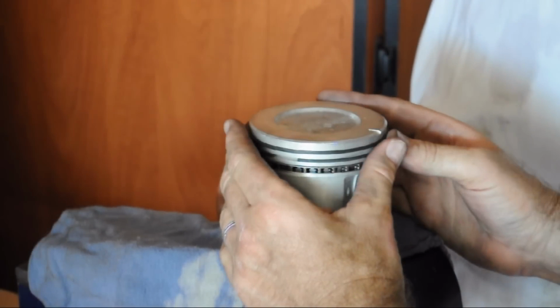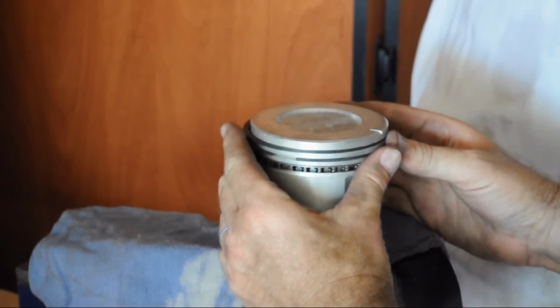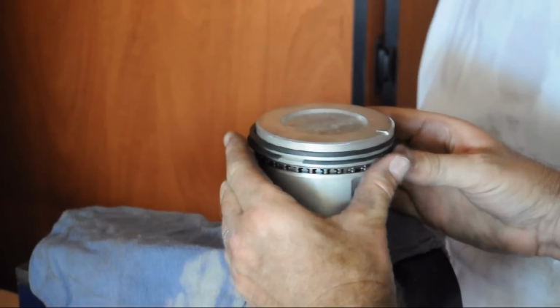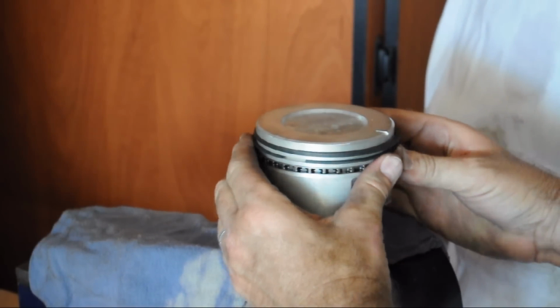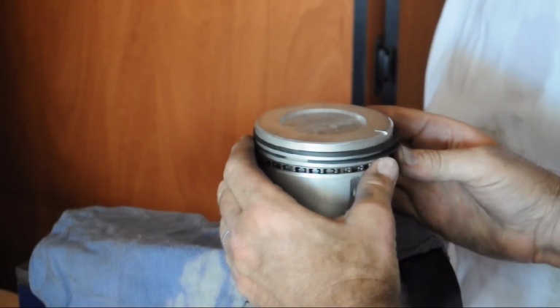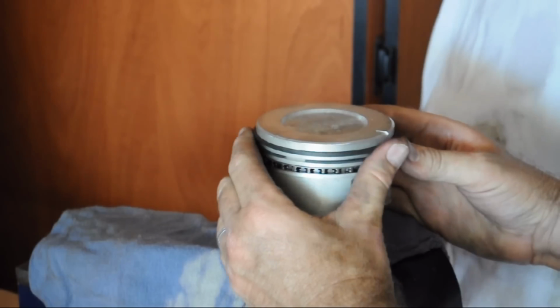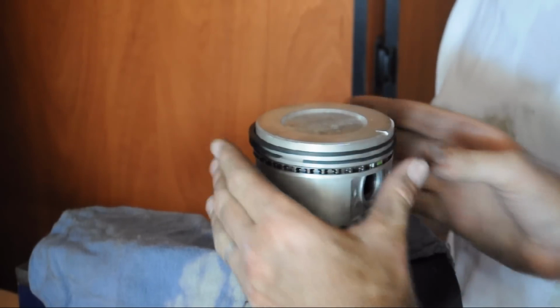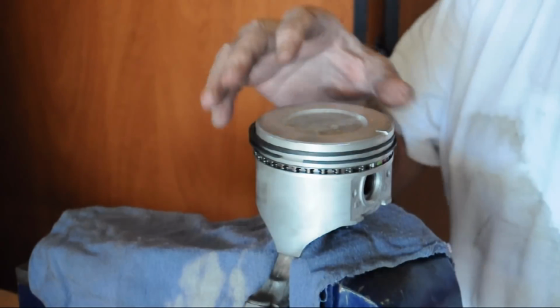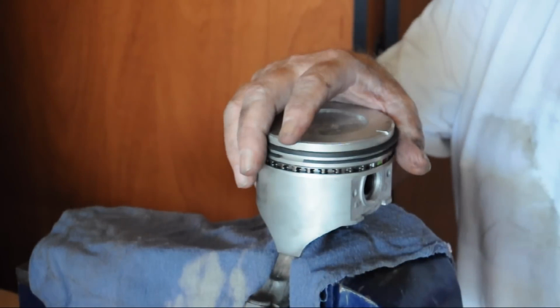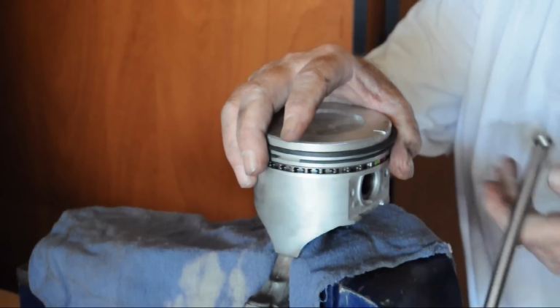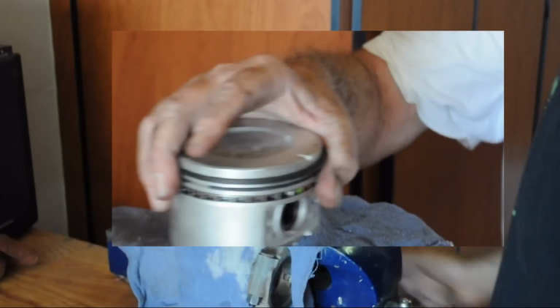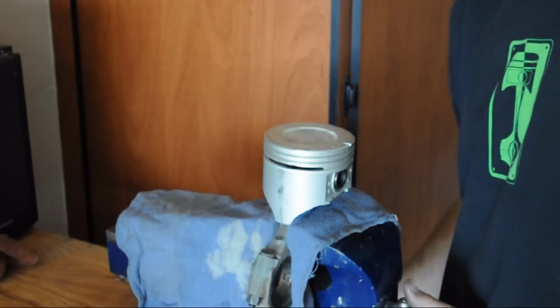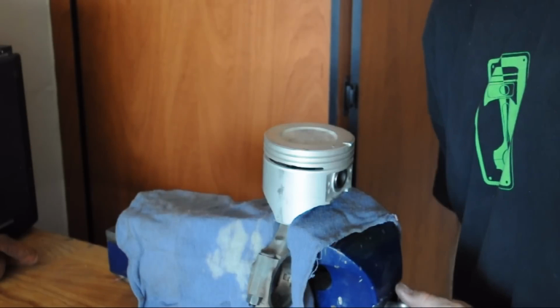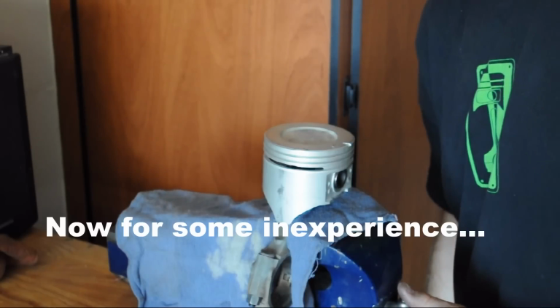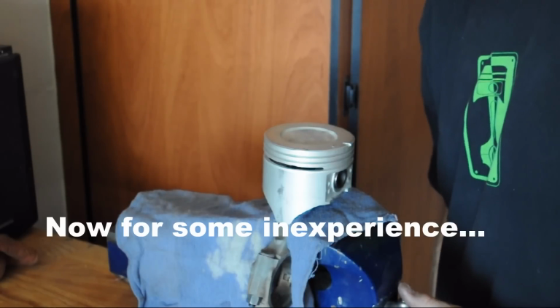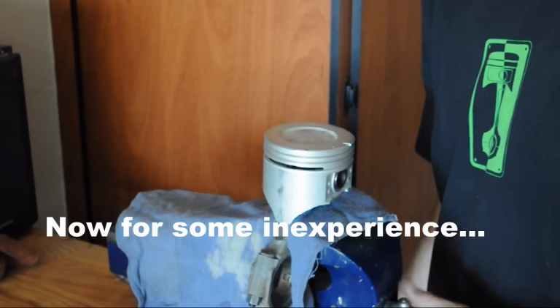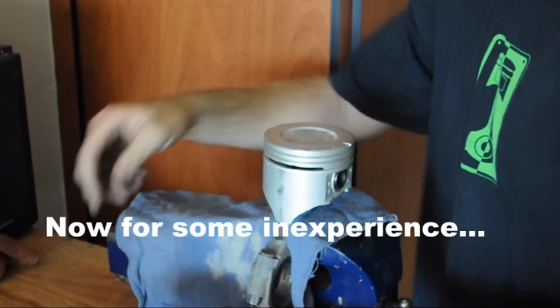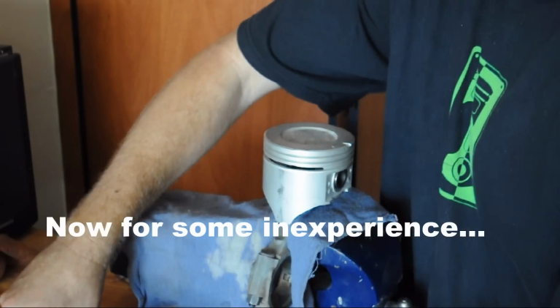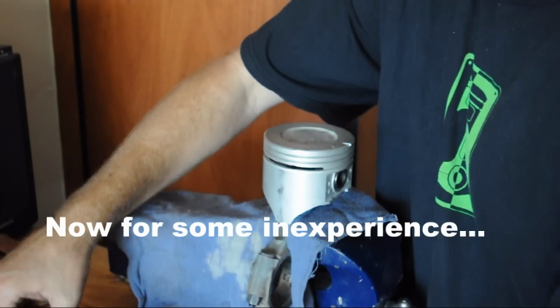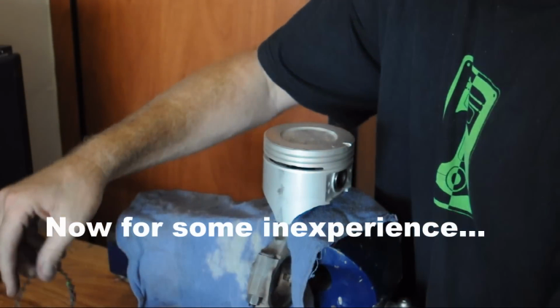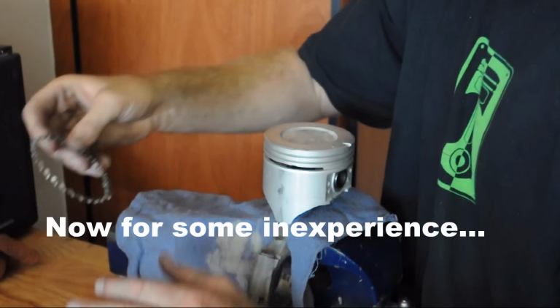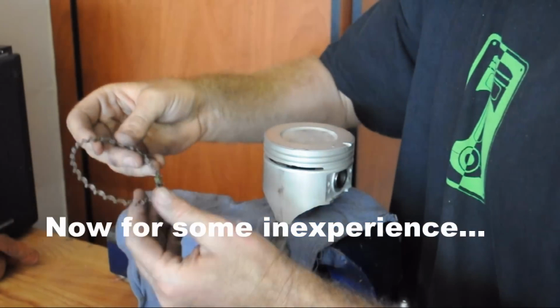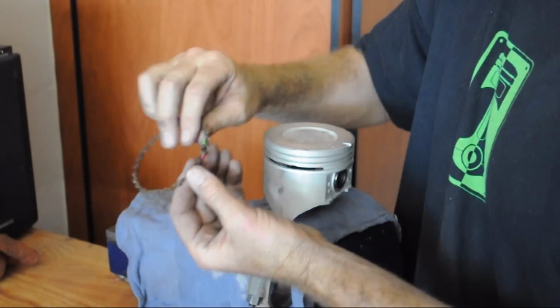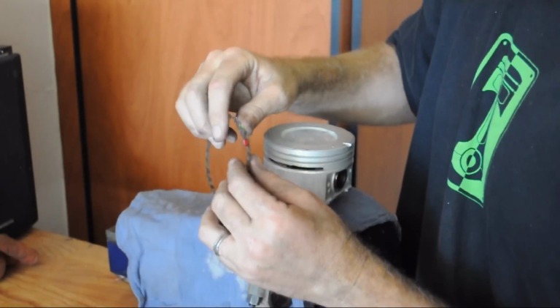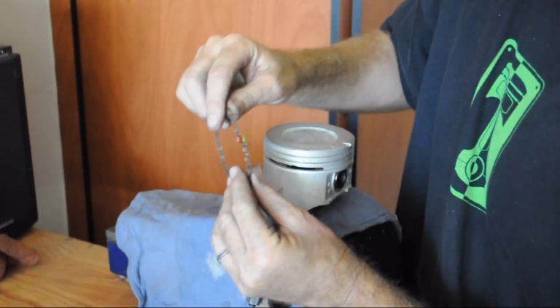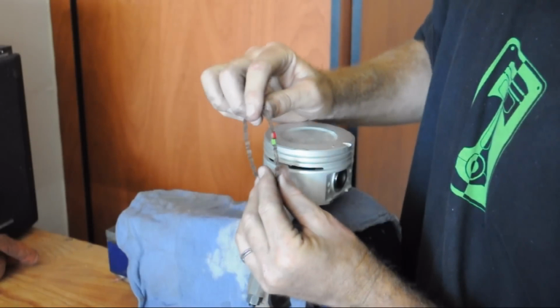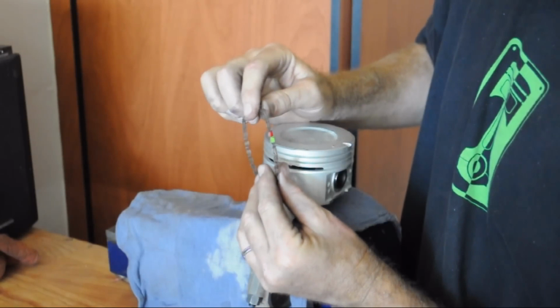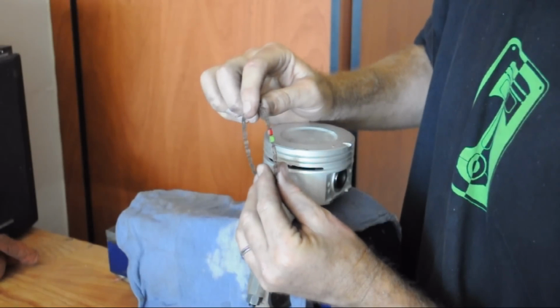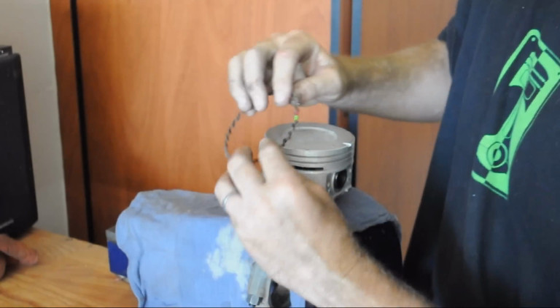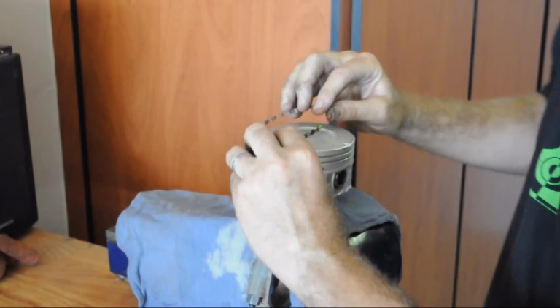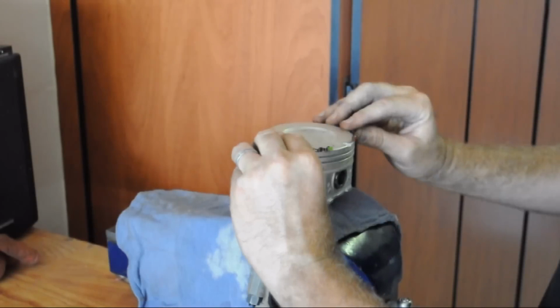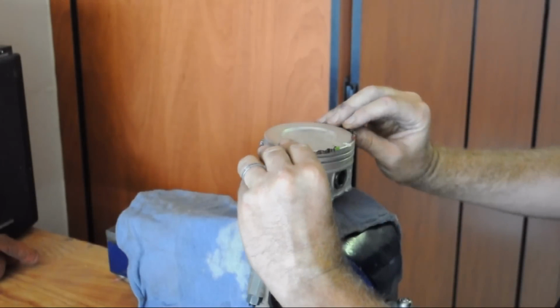Wiggle them all around and make sure they're moving. I do that as I put them on. And it's ready to go. Now you're going to see somebody that's never done it before try it. So here's the green and red that we're going to put in.